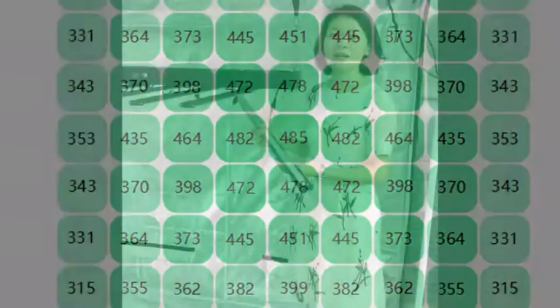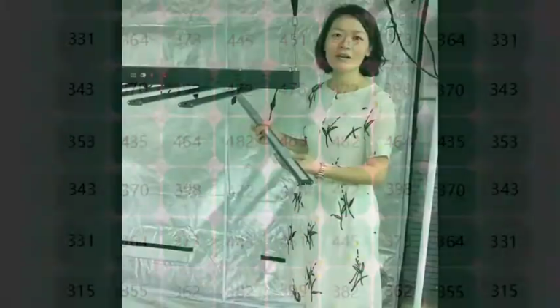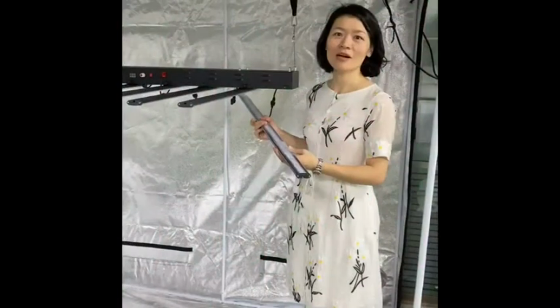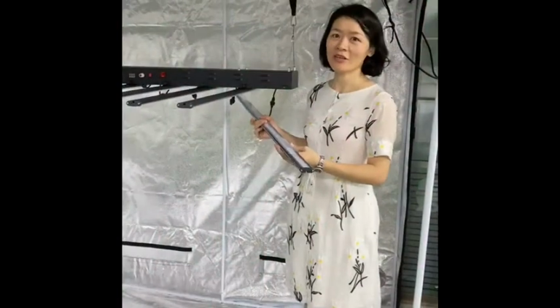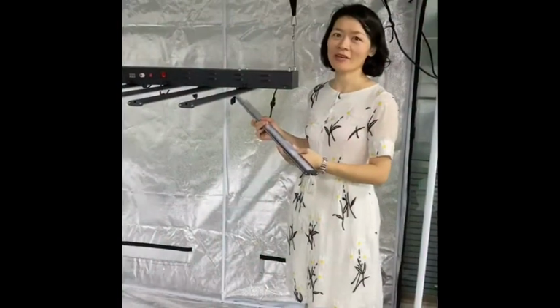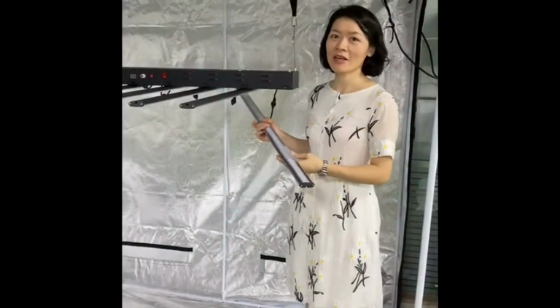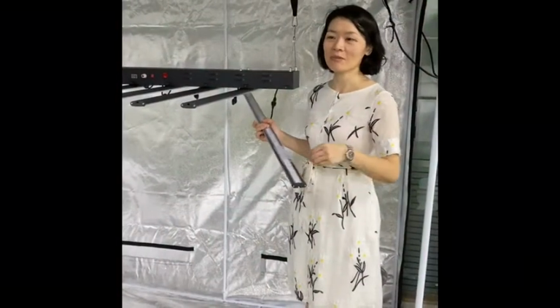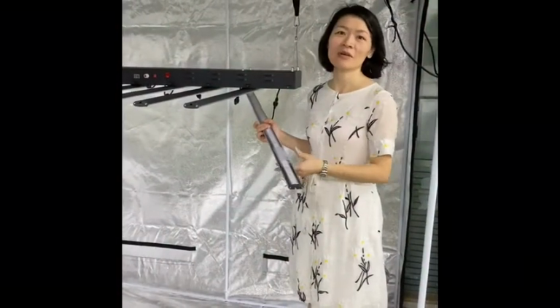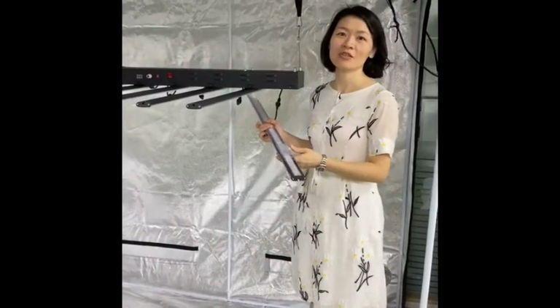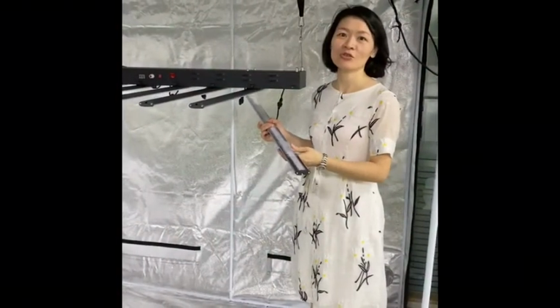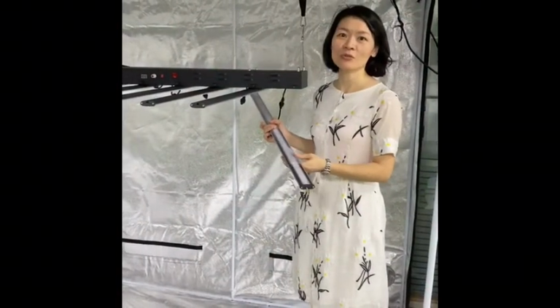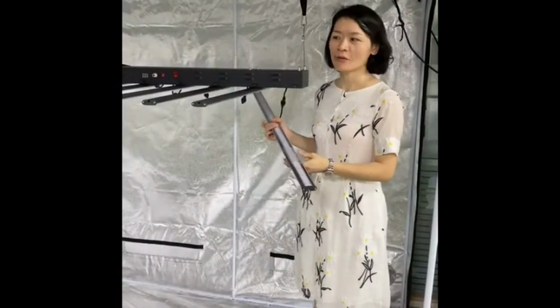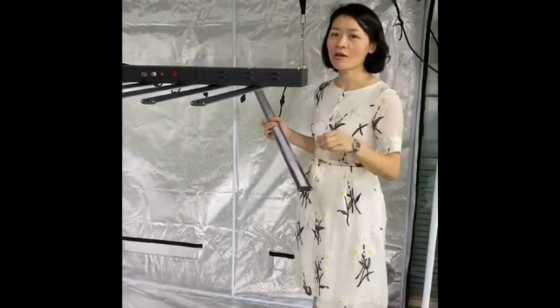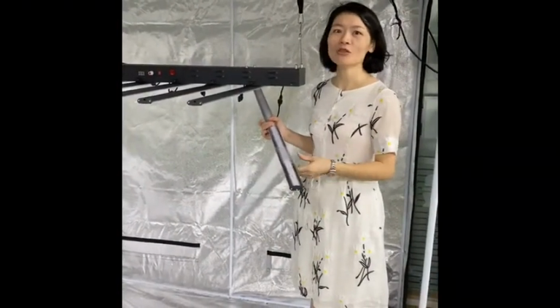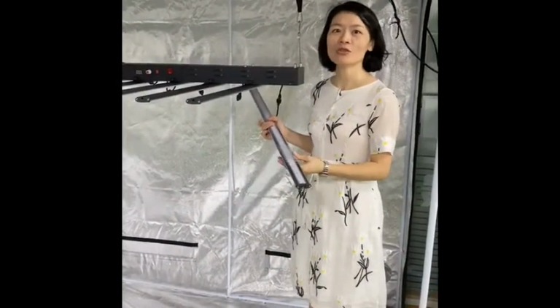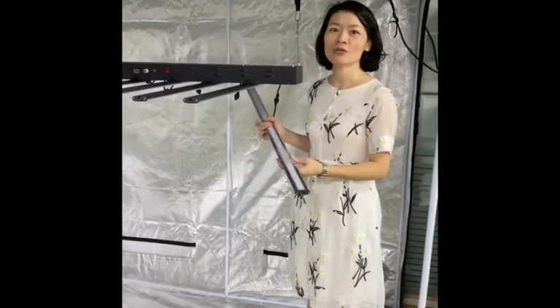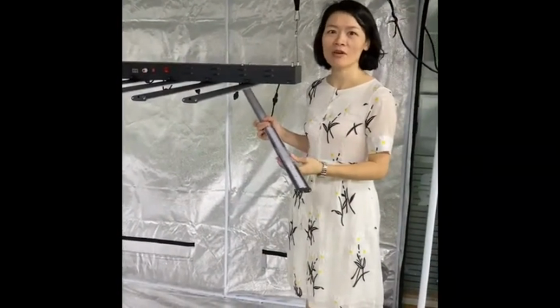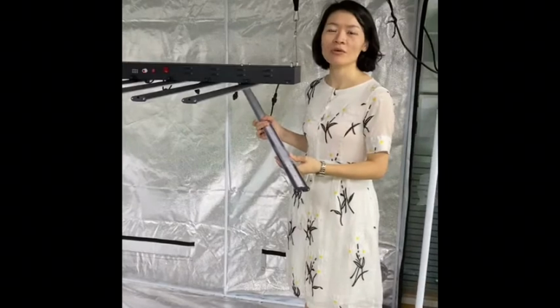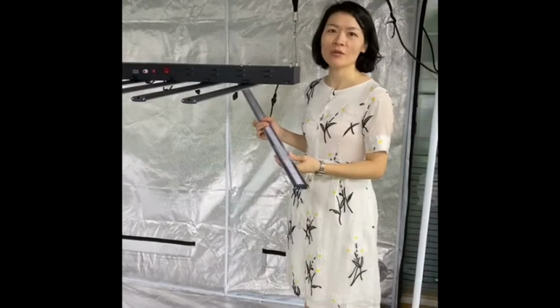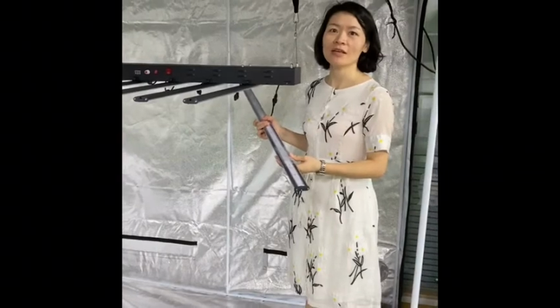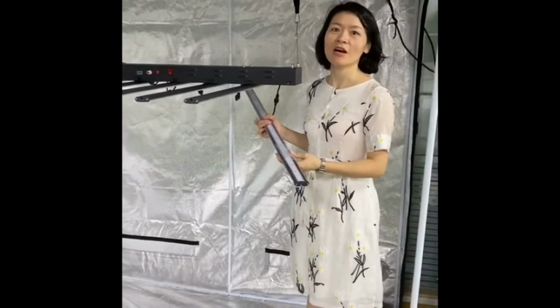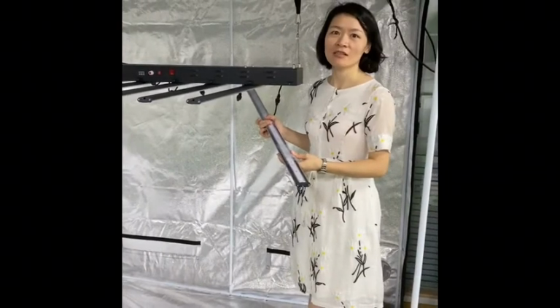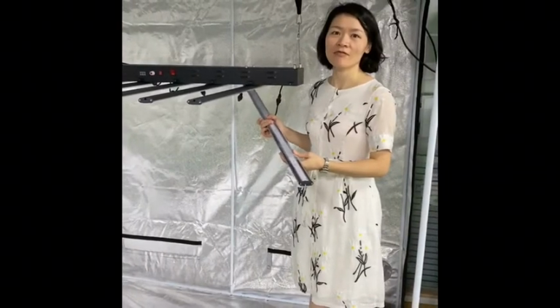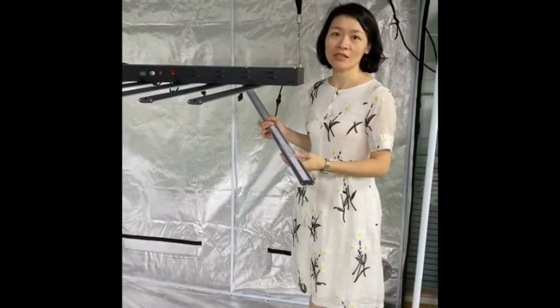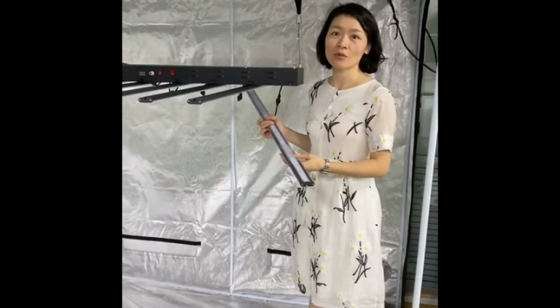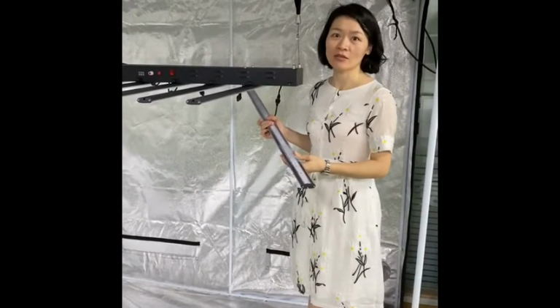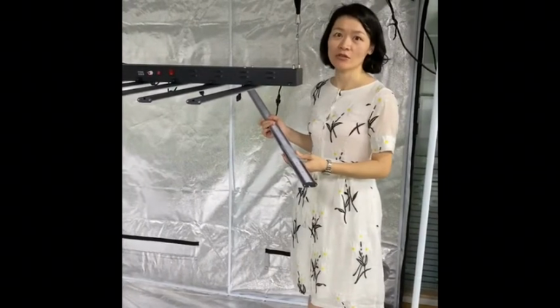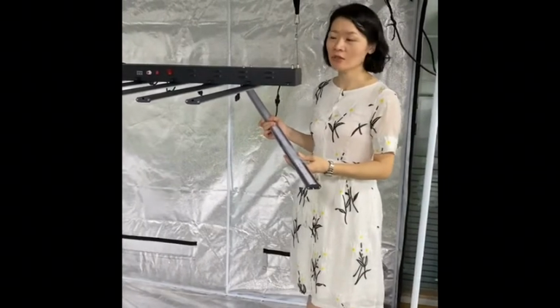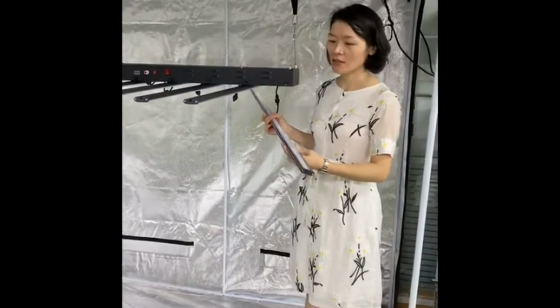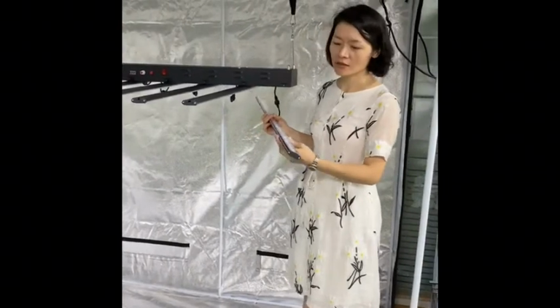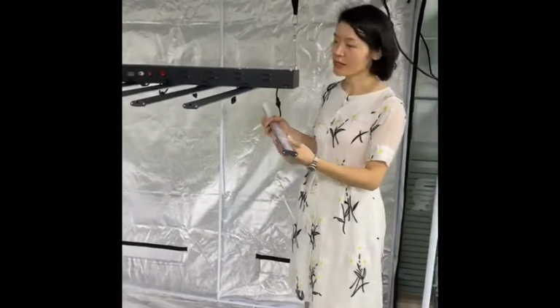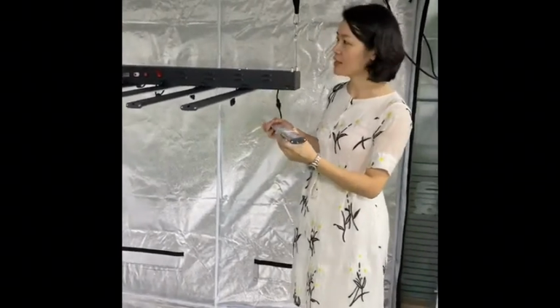Hello everyone, Nicole here. I'm in my company's showroom. Right now I want to introduce a very, very cost-effective product to you. So let's see.